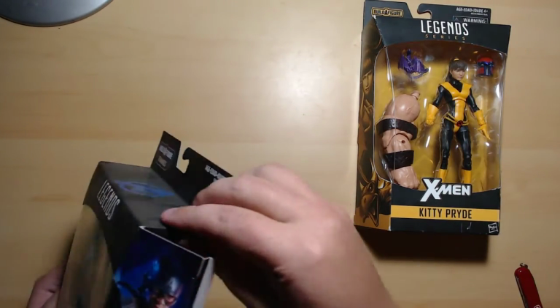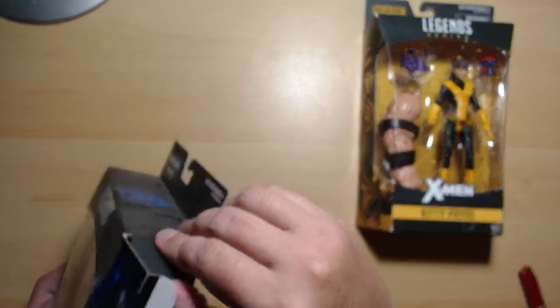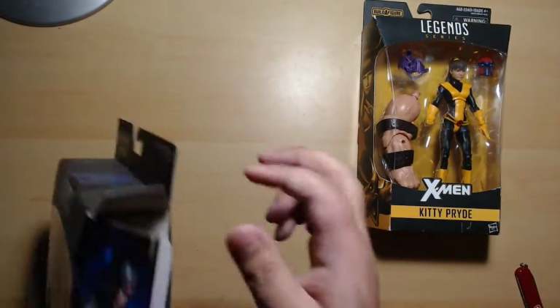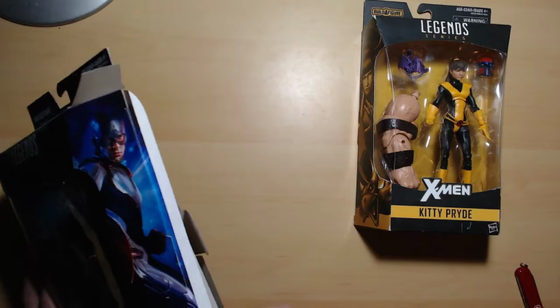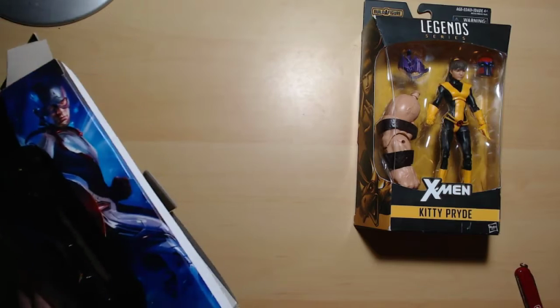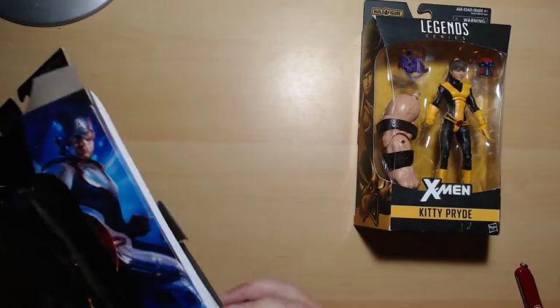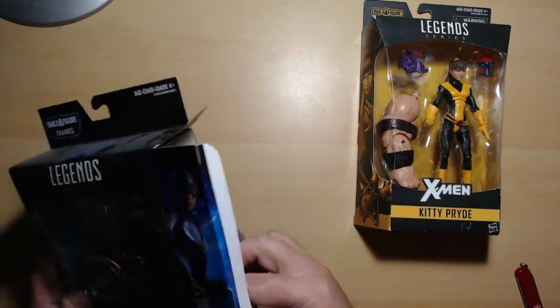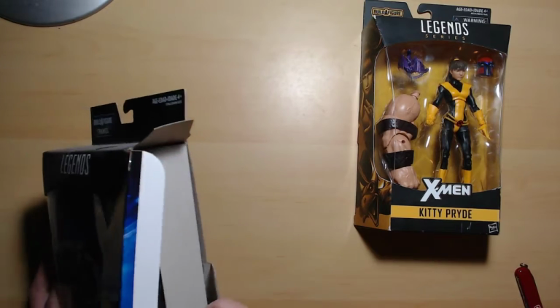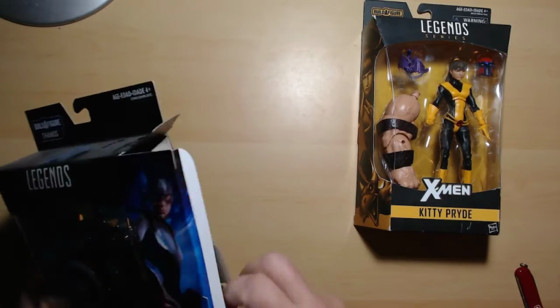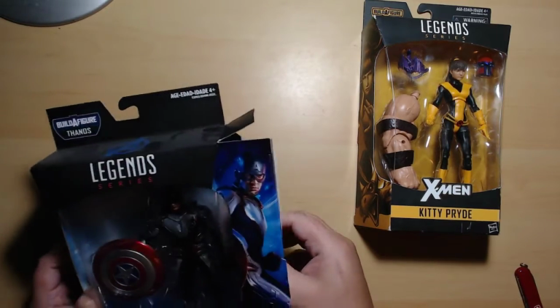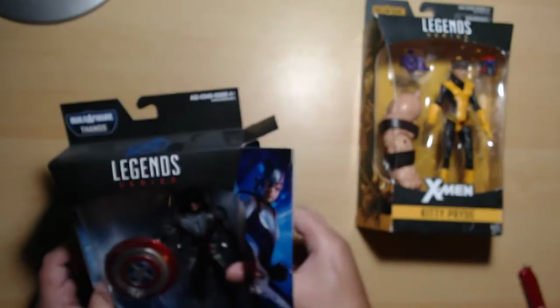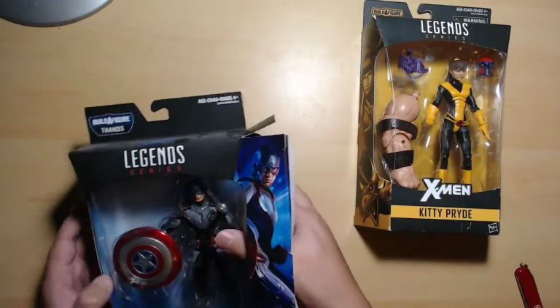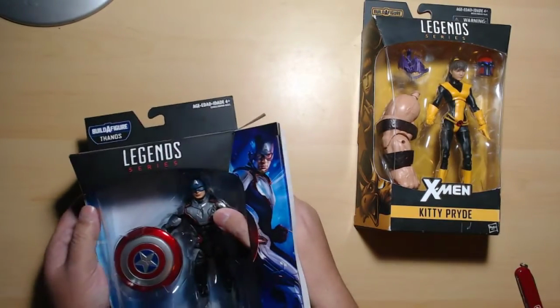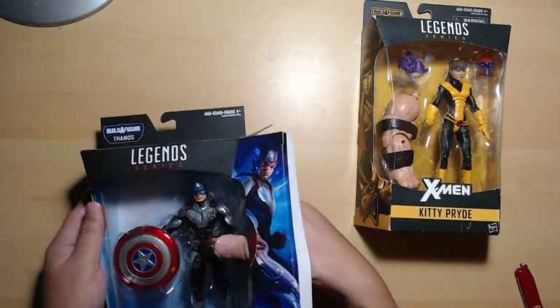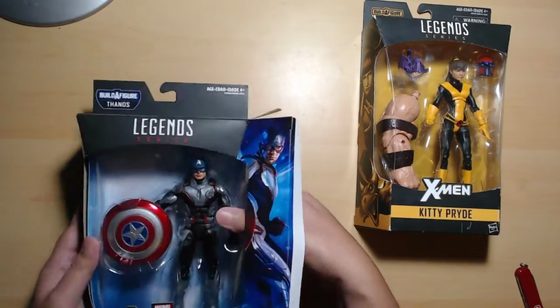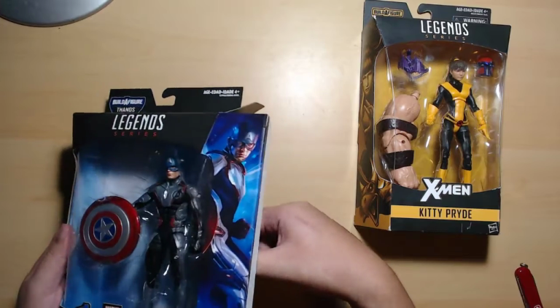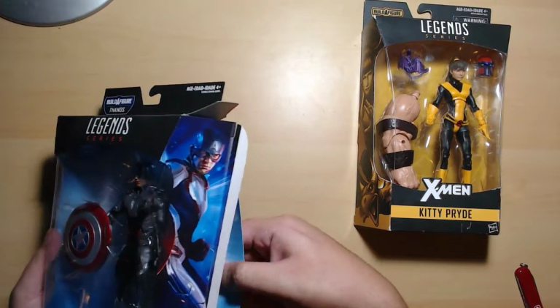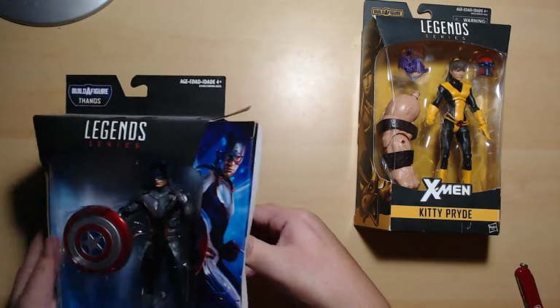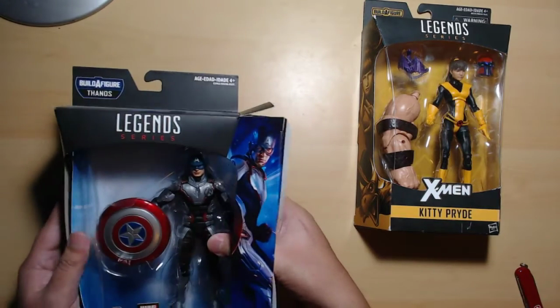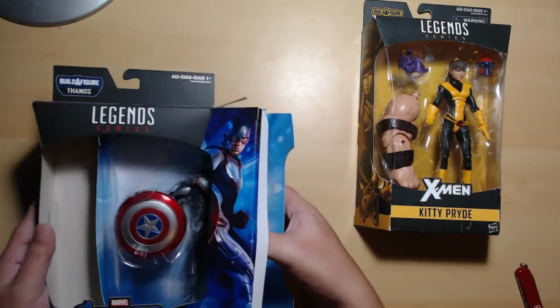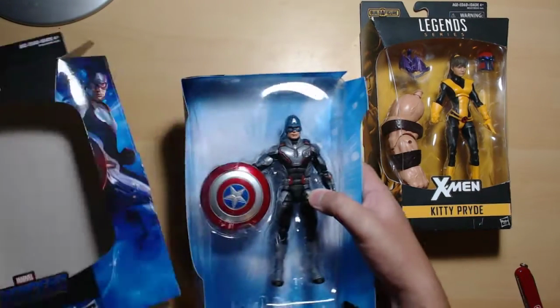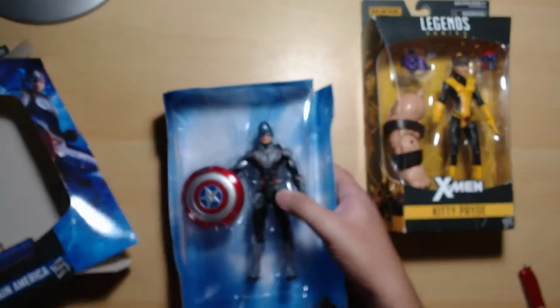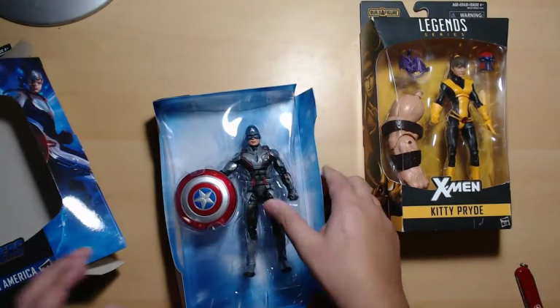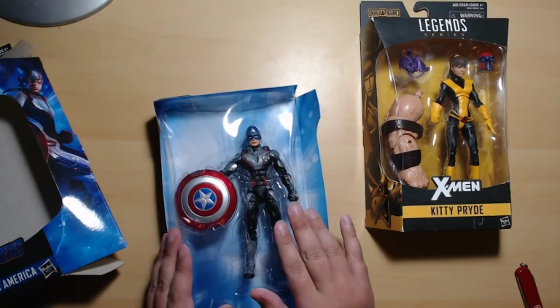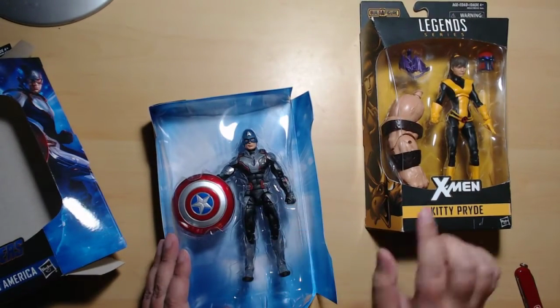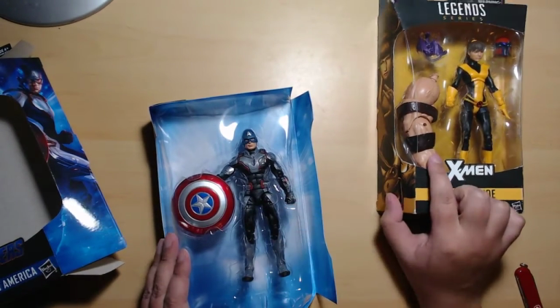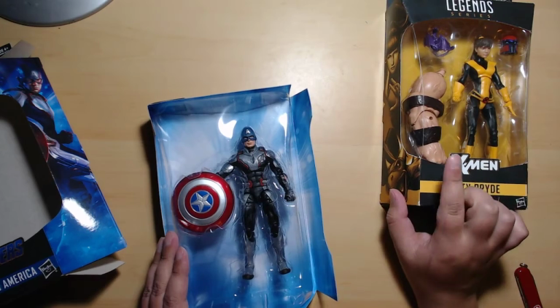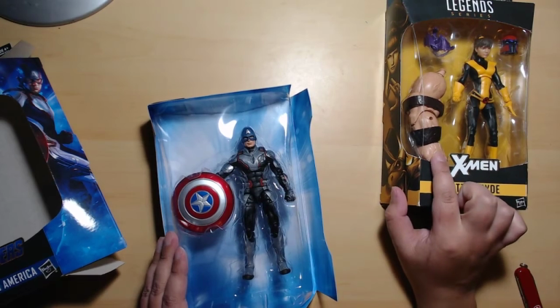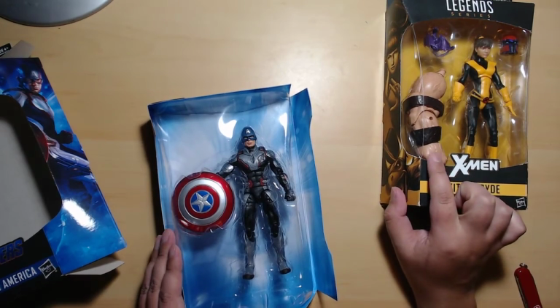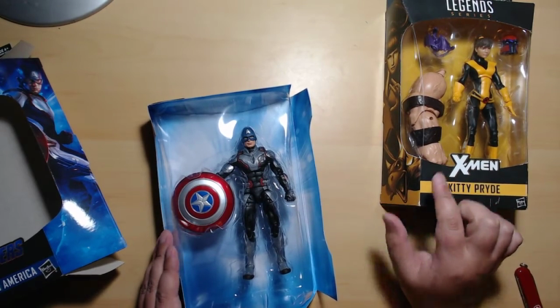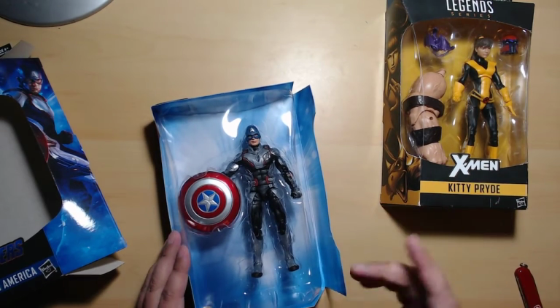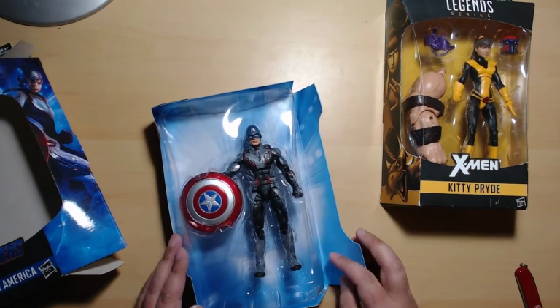This is one of the packages I really like because they're really efficient — you can take out the whole blister. Shadowcat is in the old-style packaging so we'll get to that in a bit.